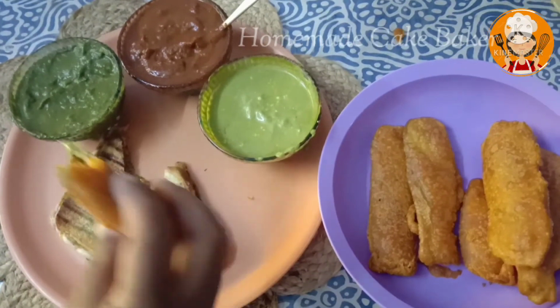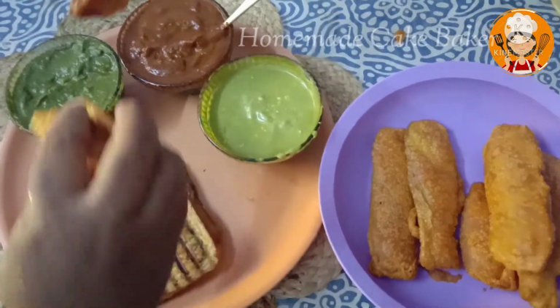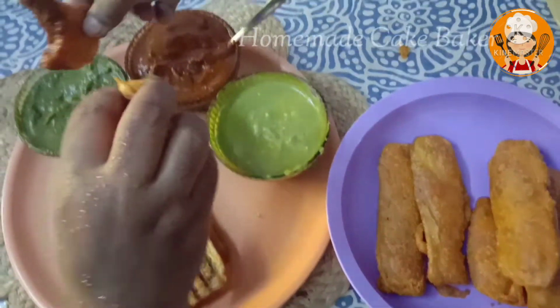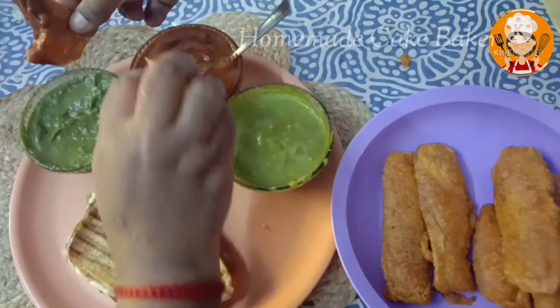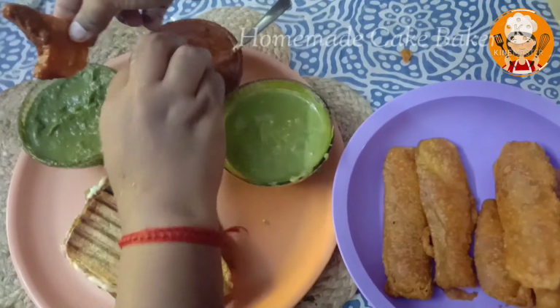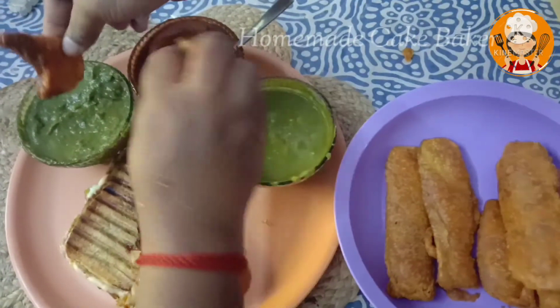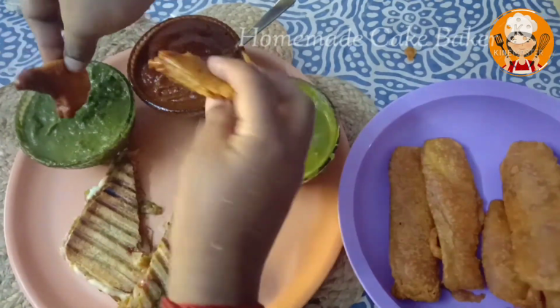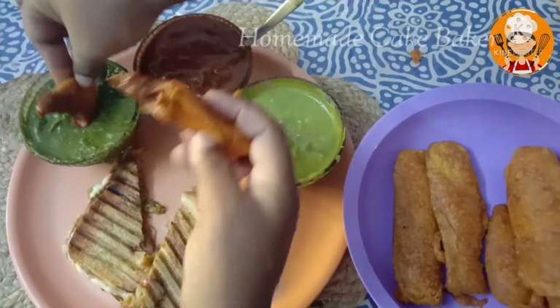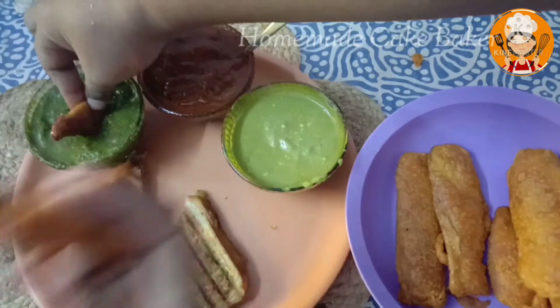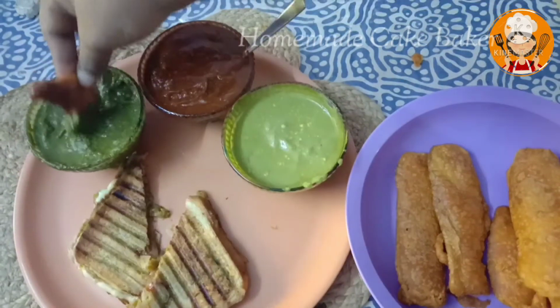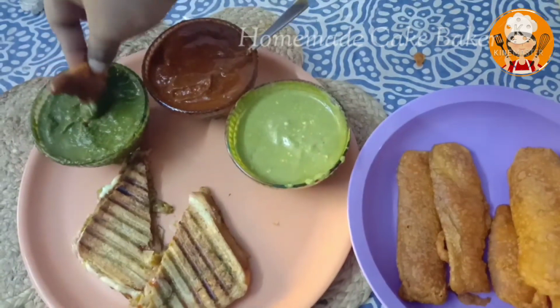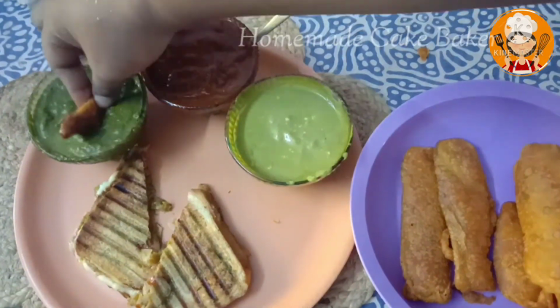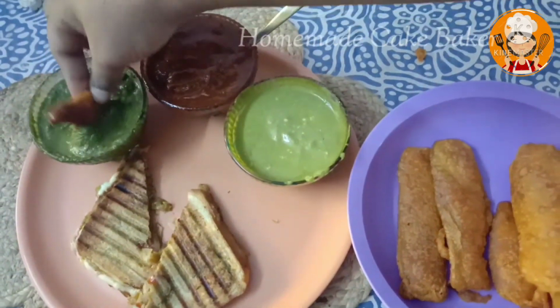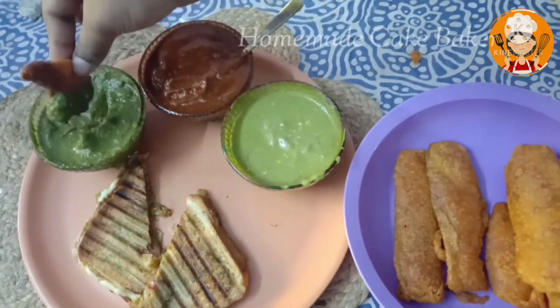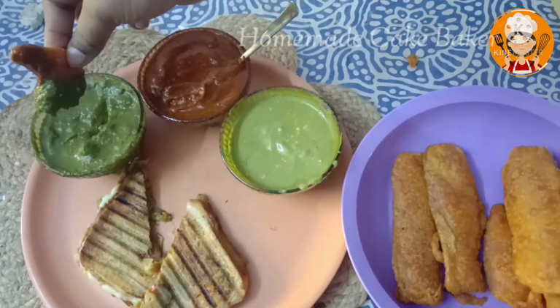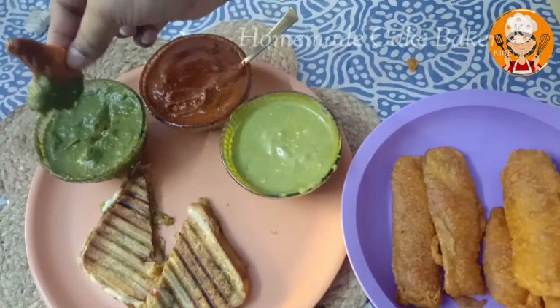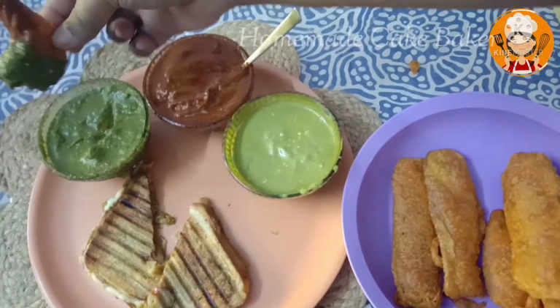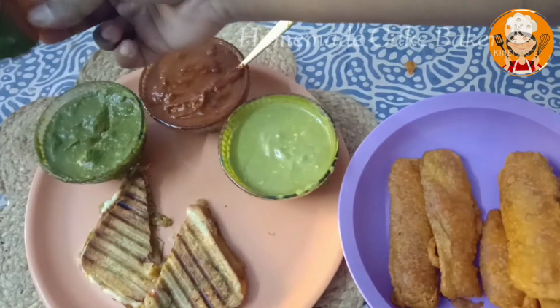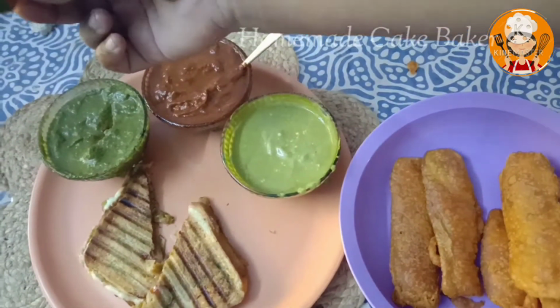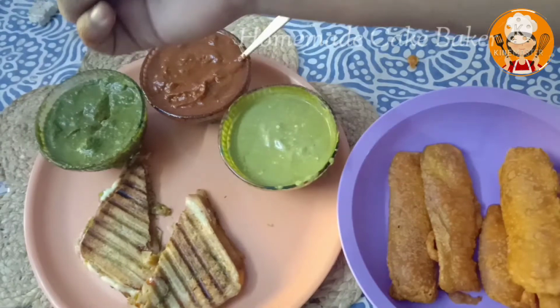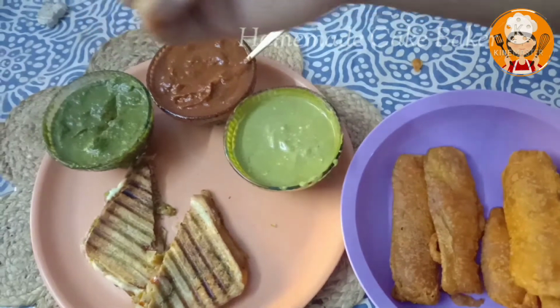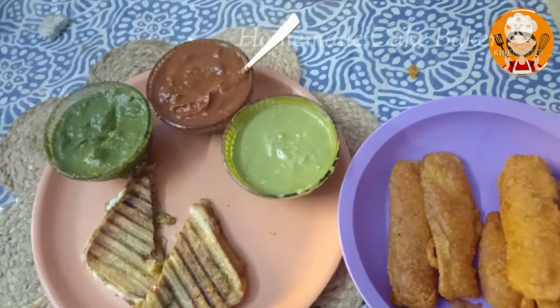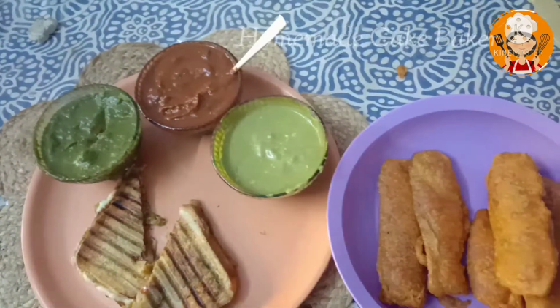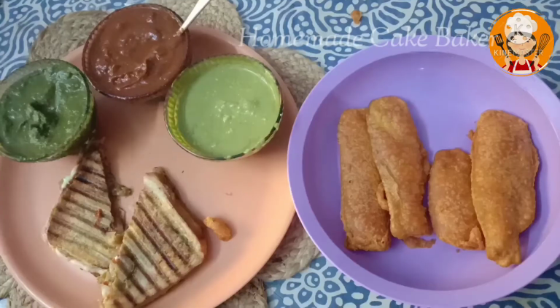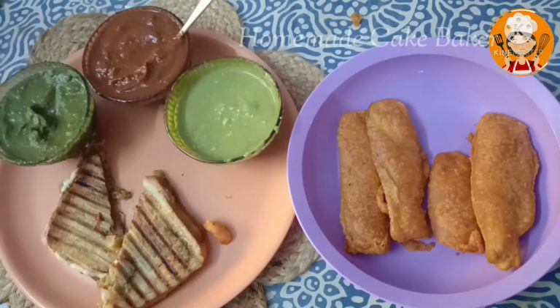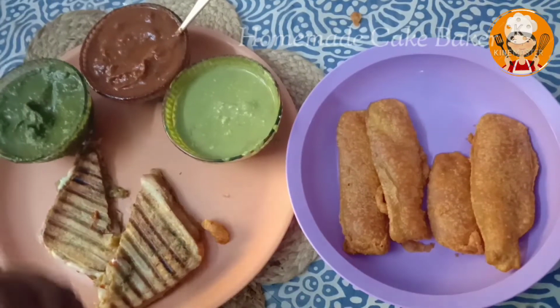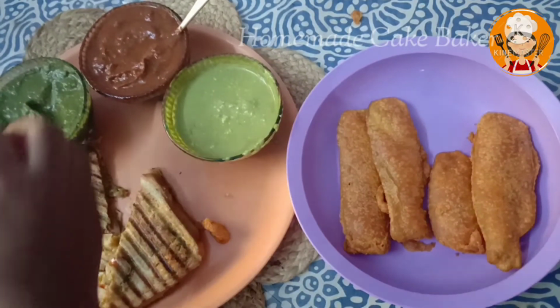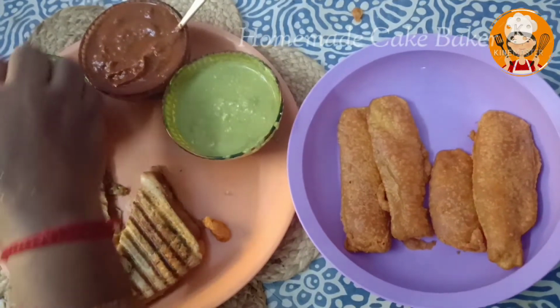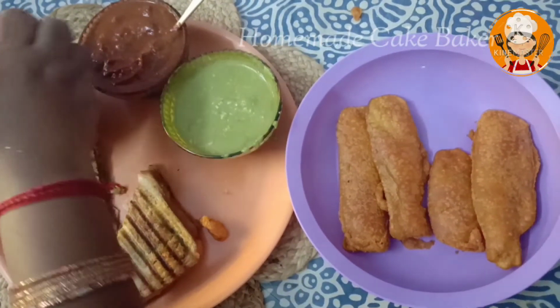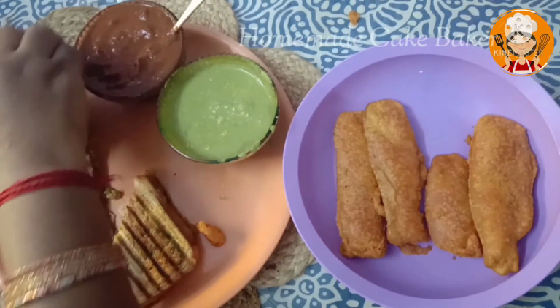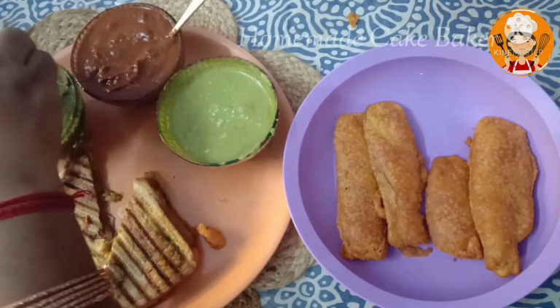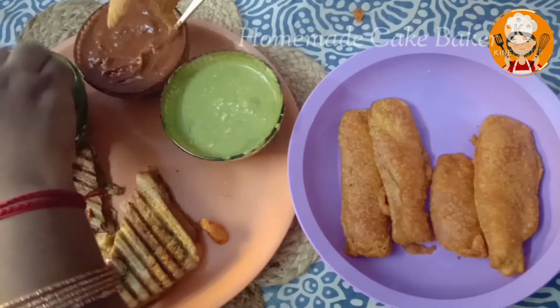We will go to a restaurant where you can see two ways of dips. You can order lollipop, tandoori, grilled chicken, stator, chad, sandwiches, etc.